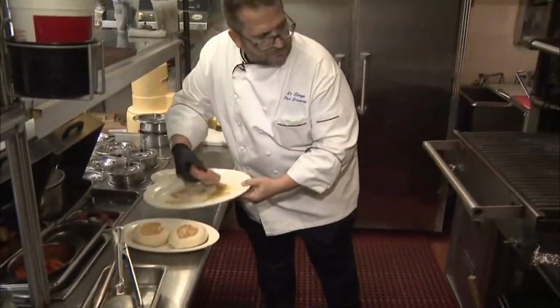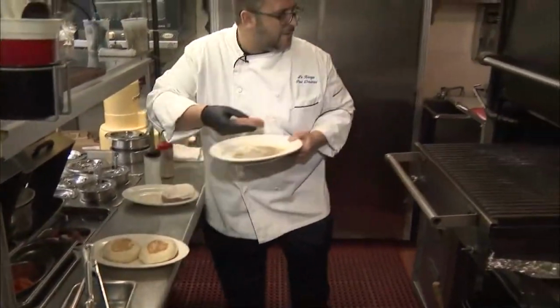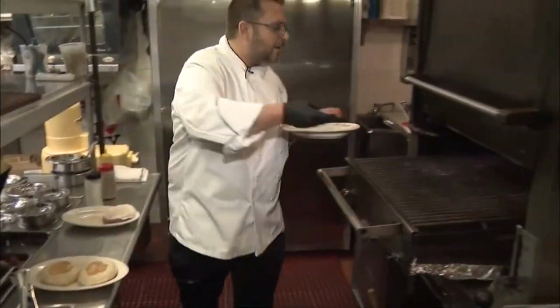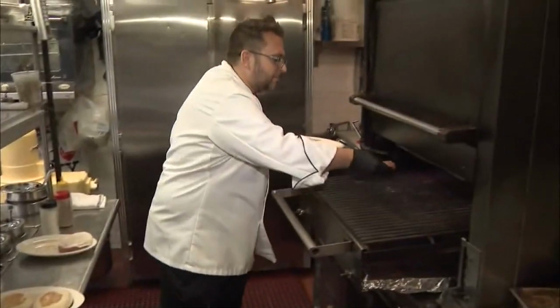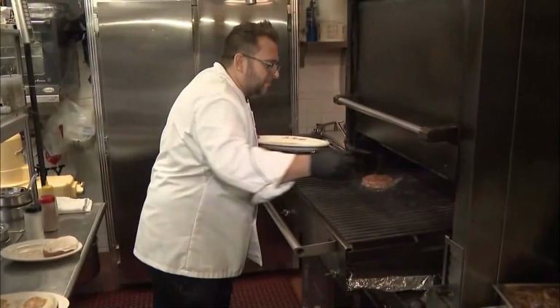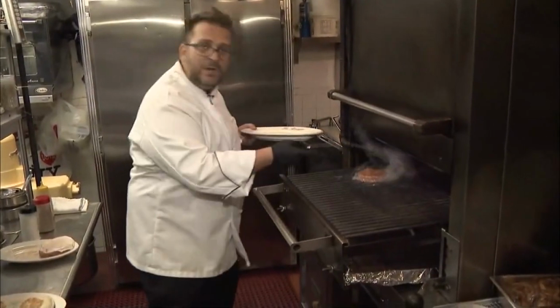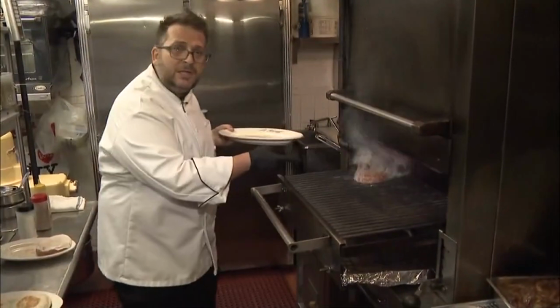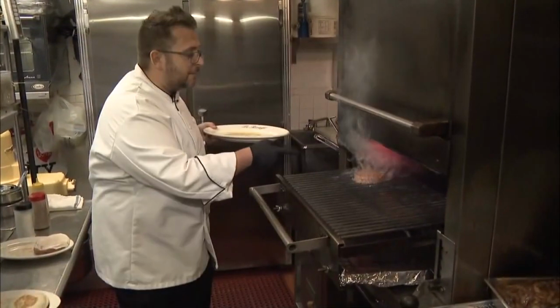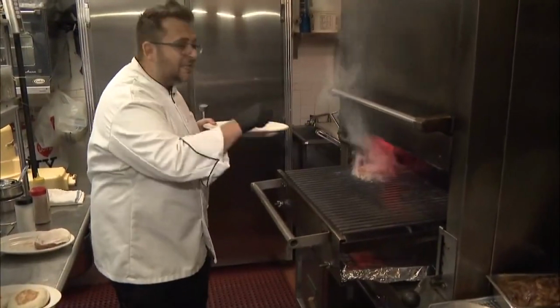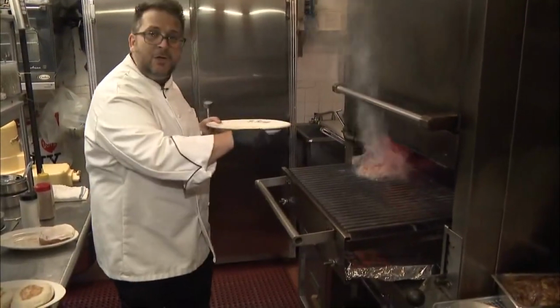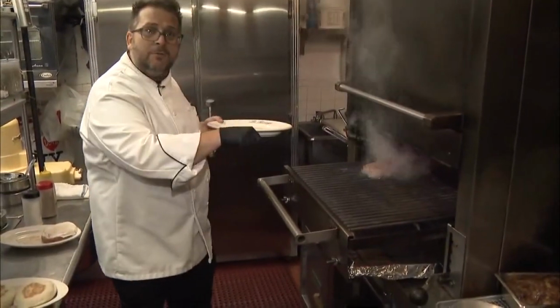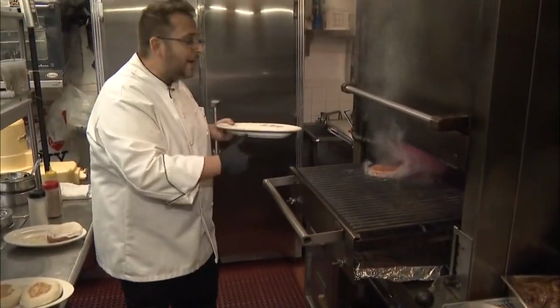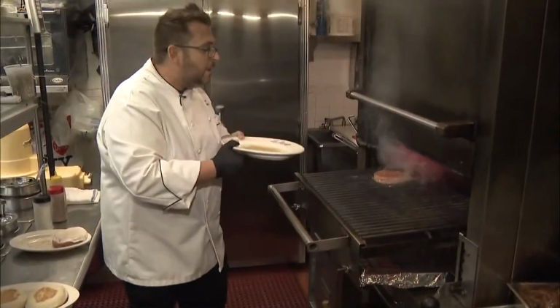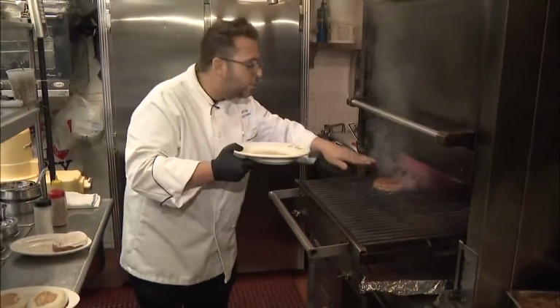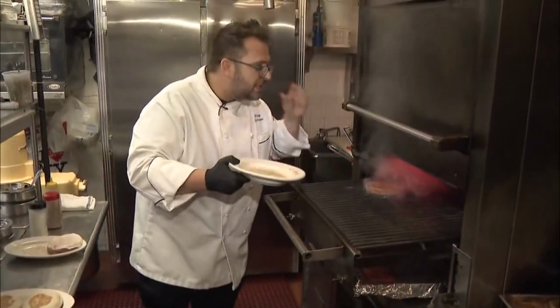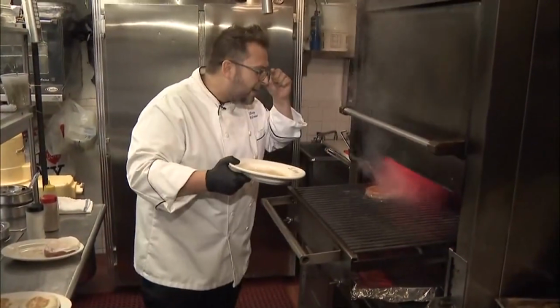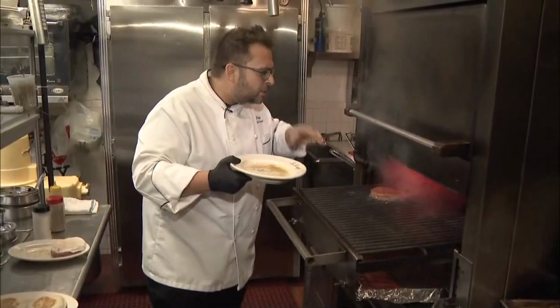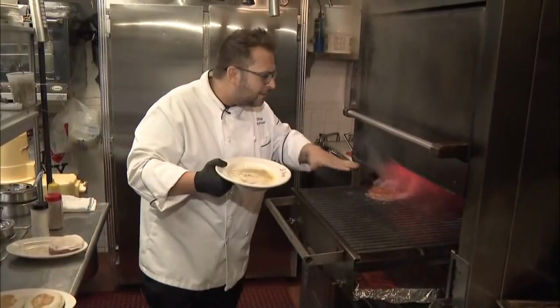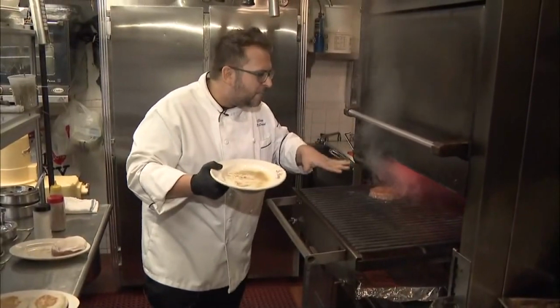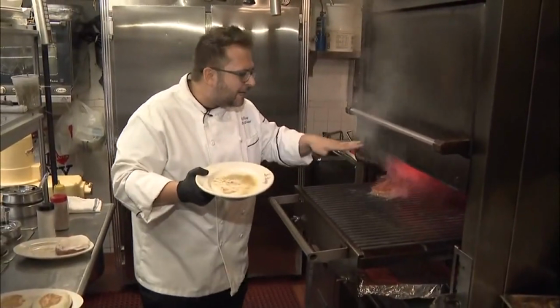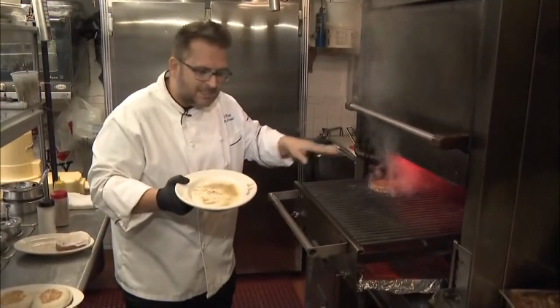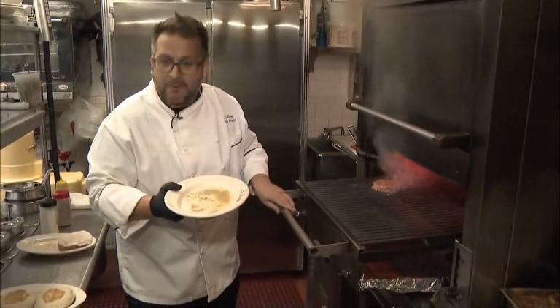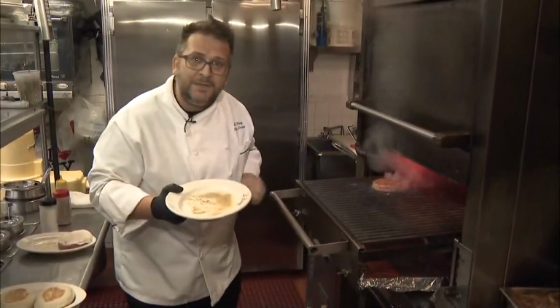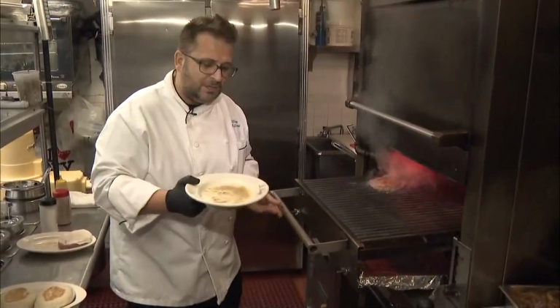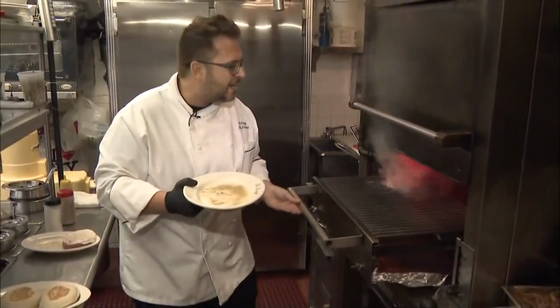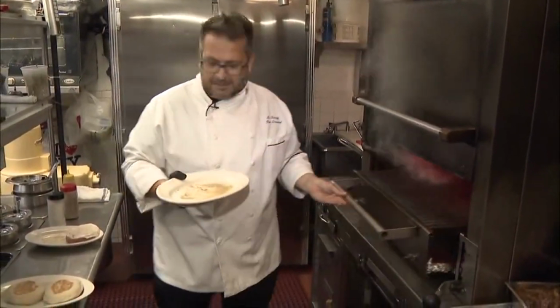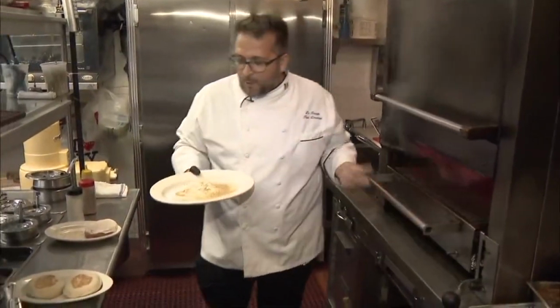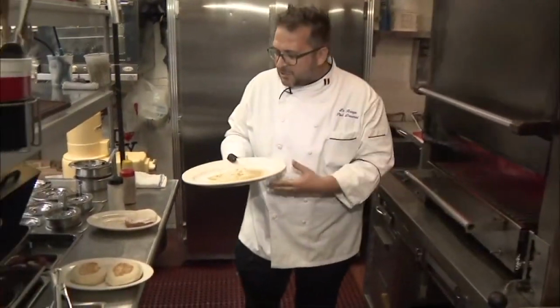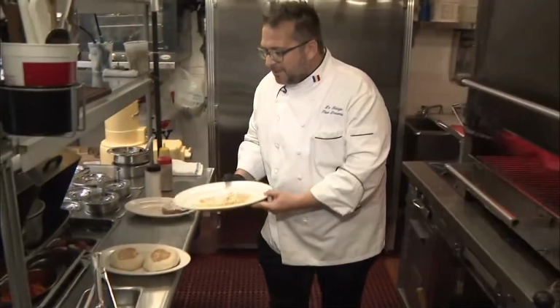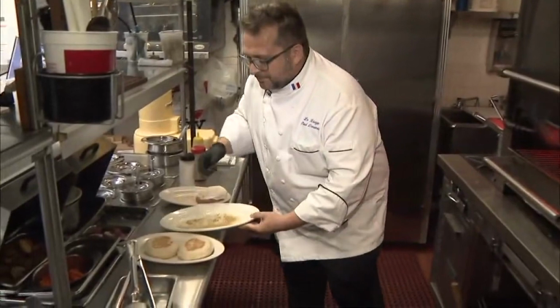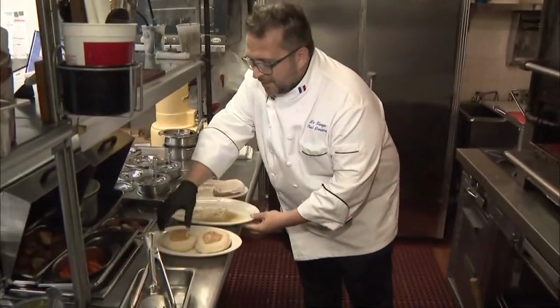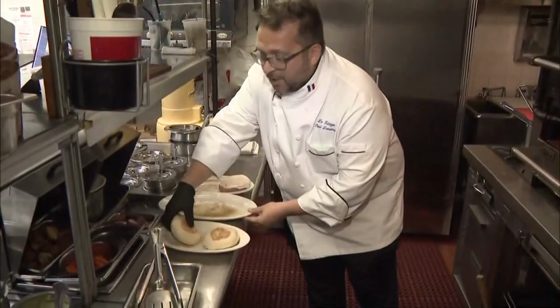Right on the grill. We don't touch it, we leave it alone — we're not gonna squish it, we're not gonna try and move it around. We're gonna let it sit there real nice.